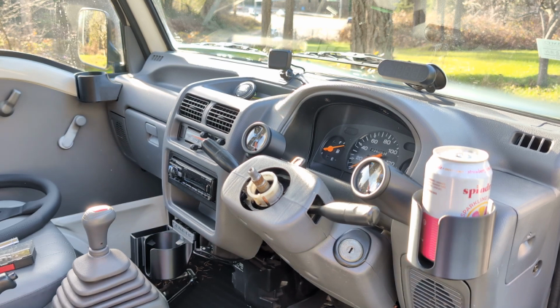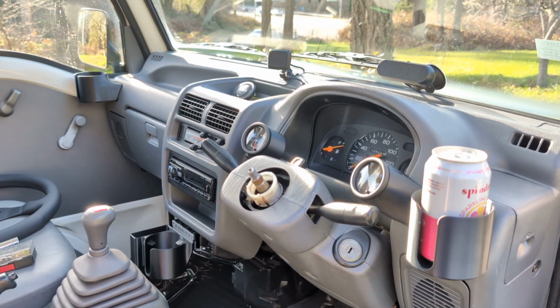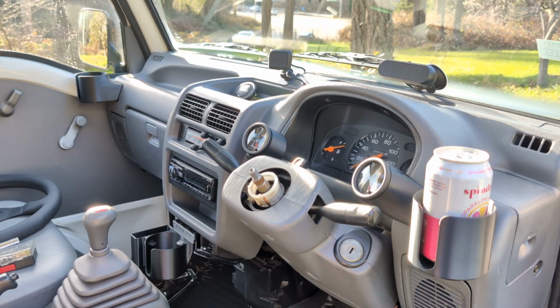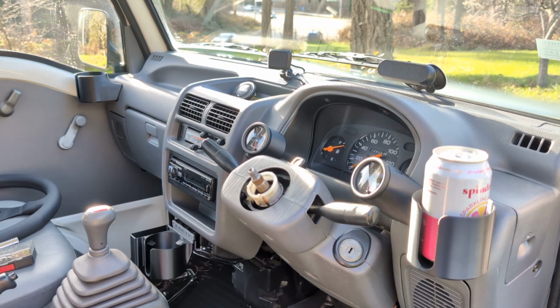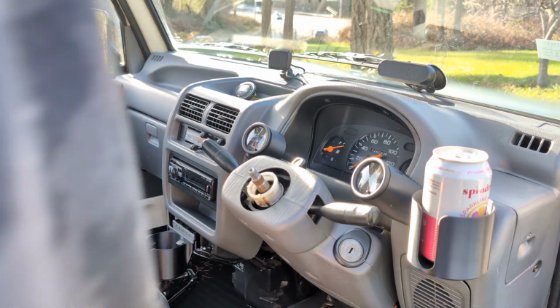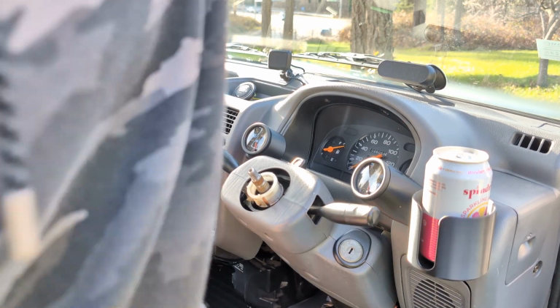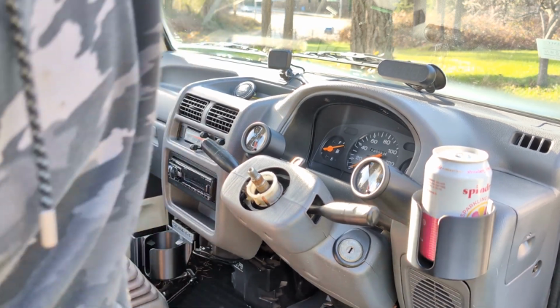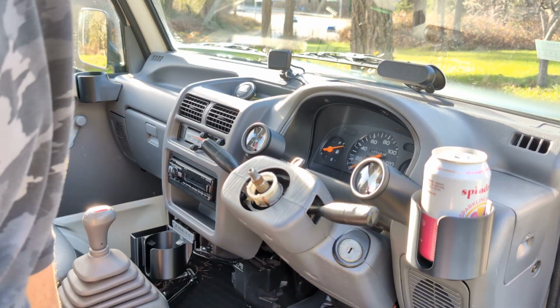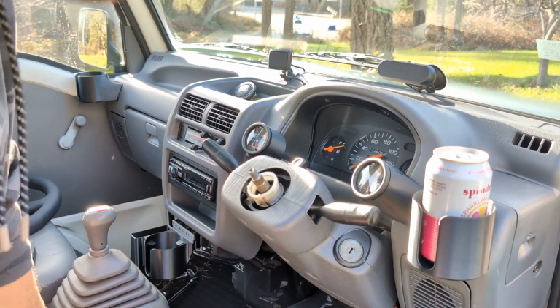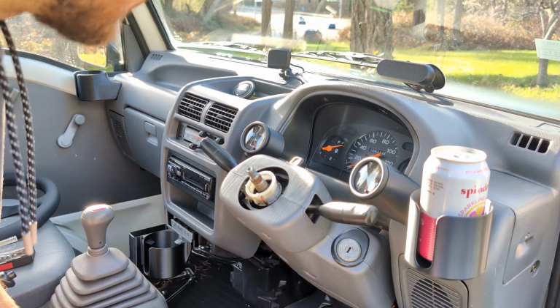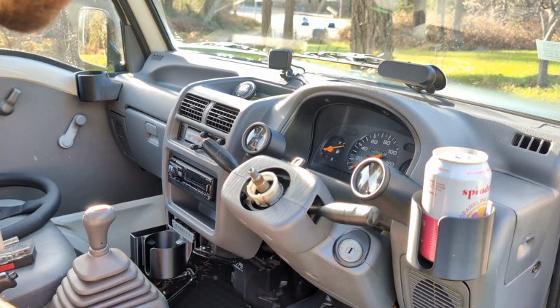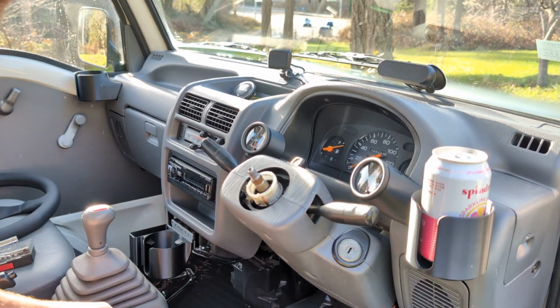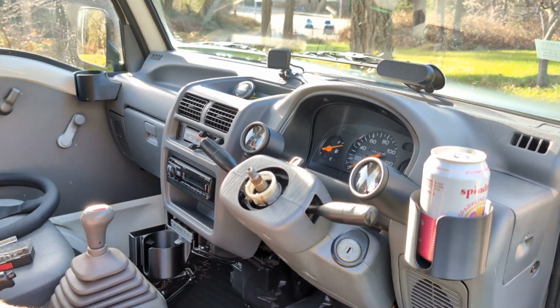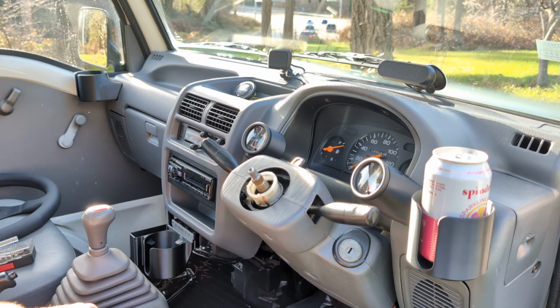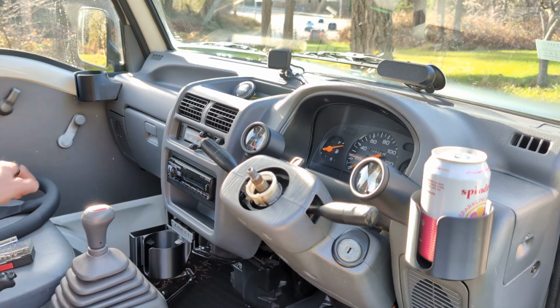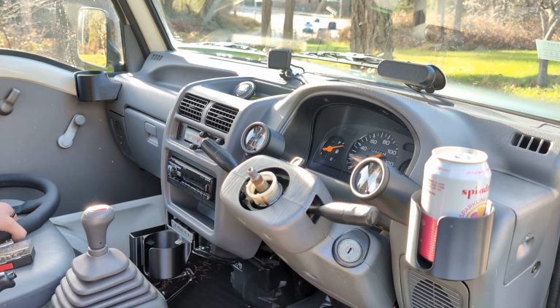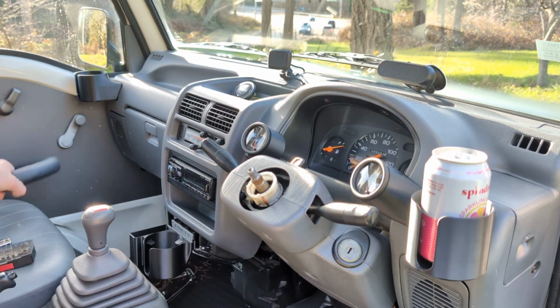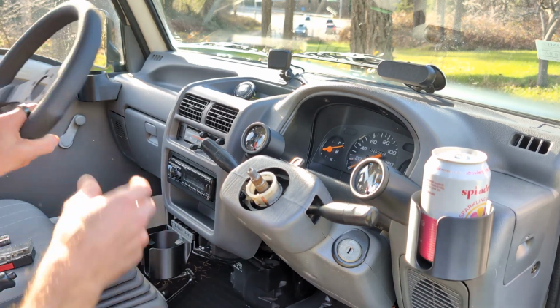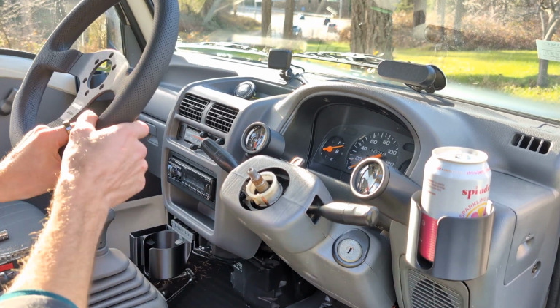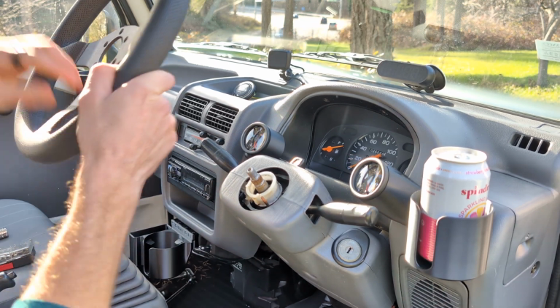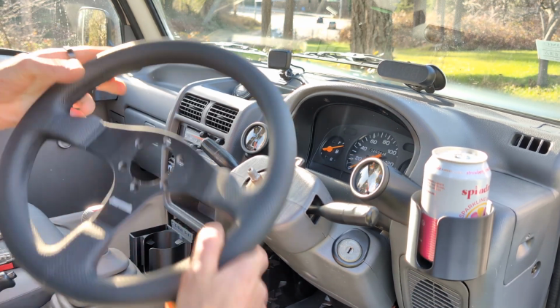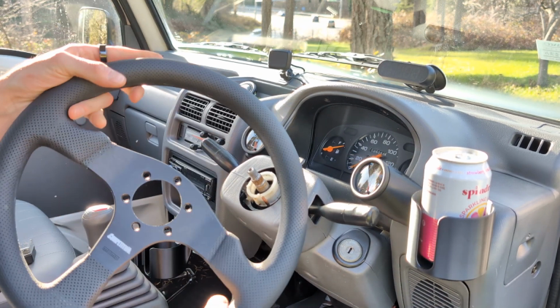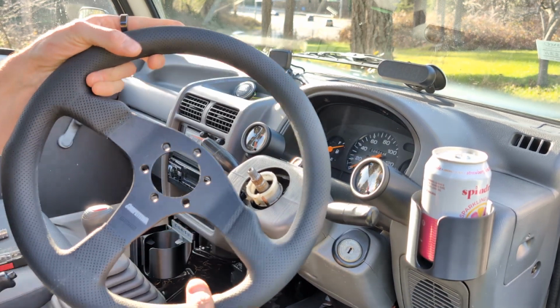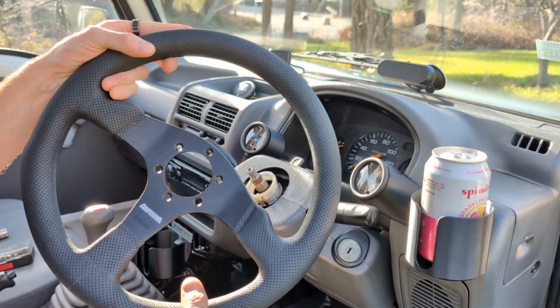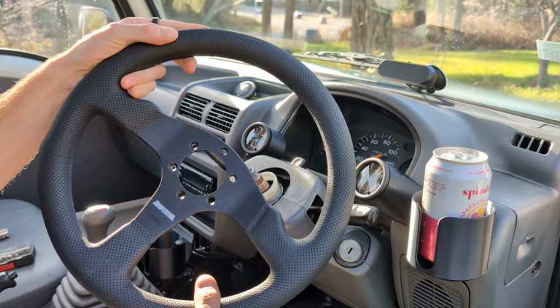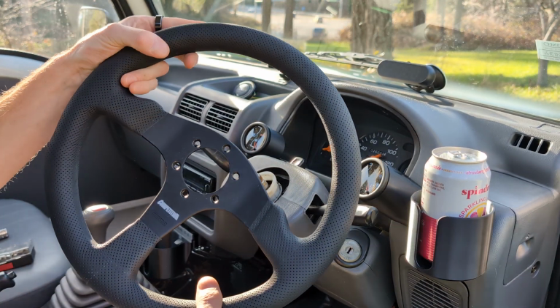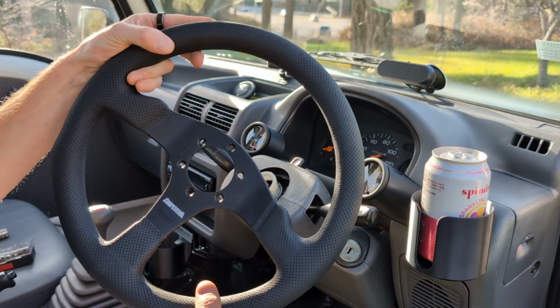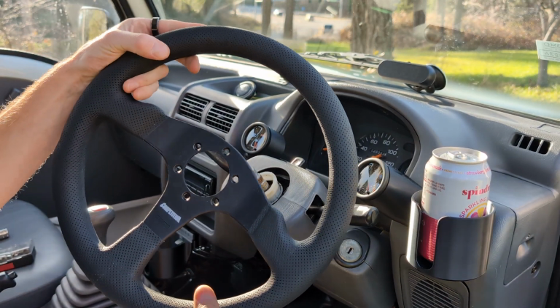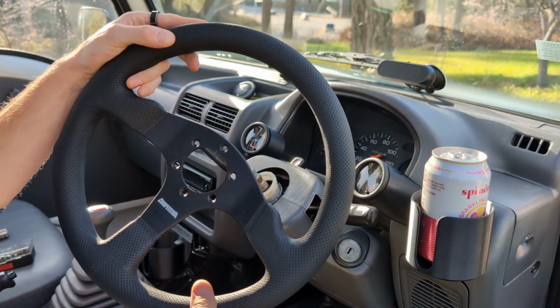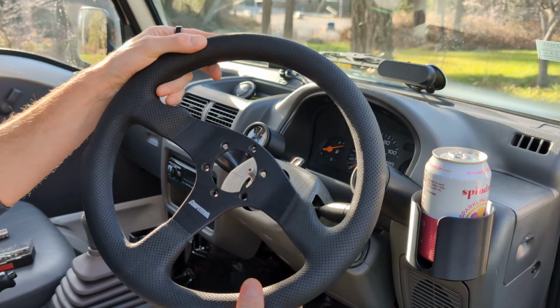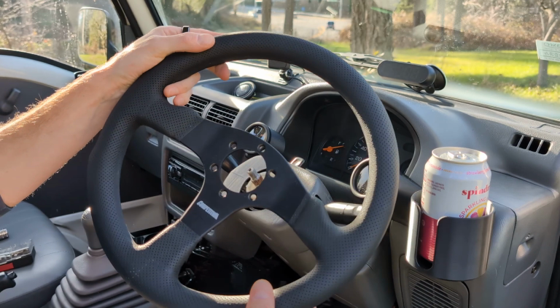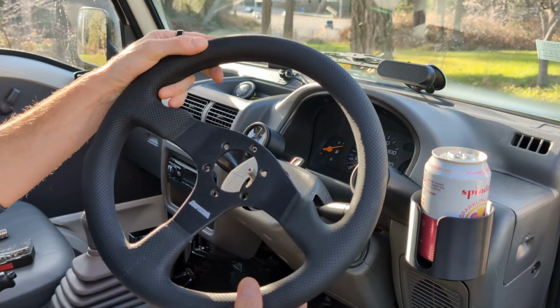What's up guys? I wanted to talk to you about installing an aftermarket wheel. I got a new Momo competition wheel from their Black Friday sale.